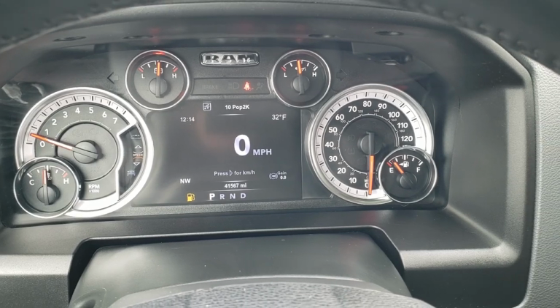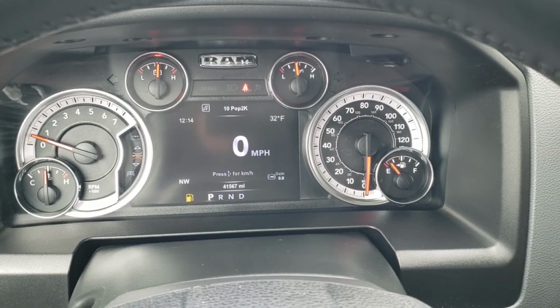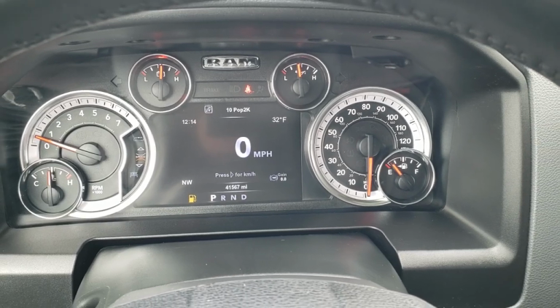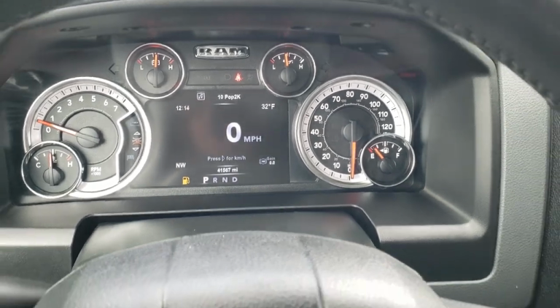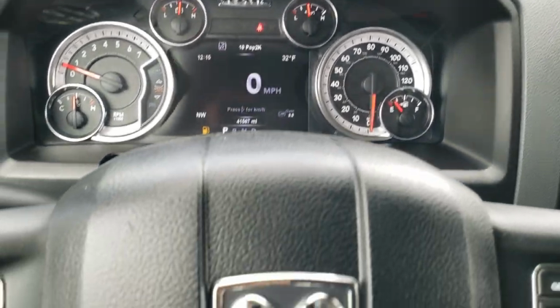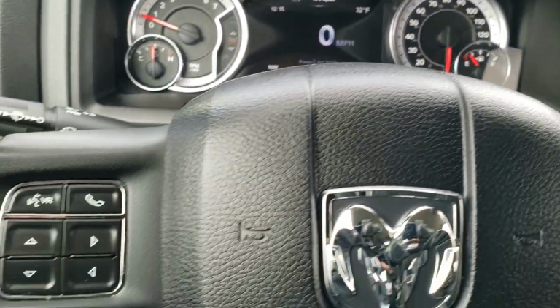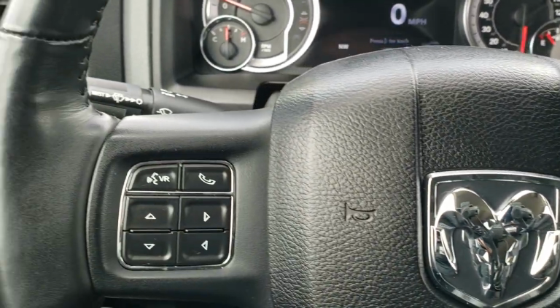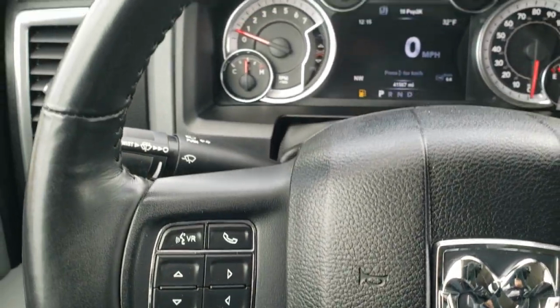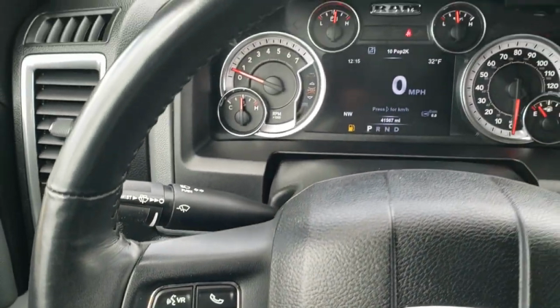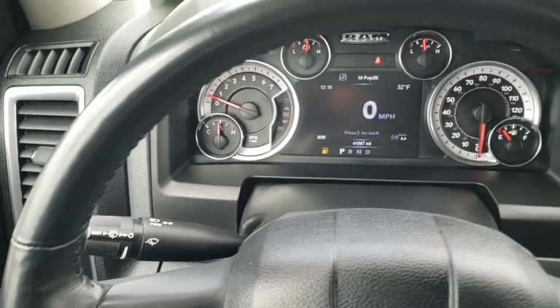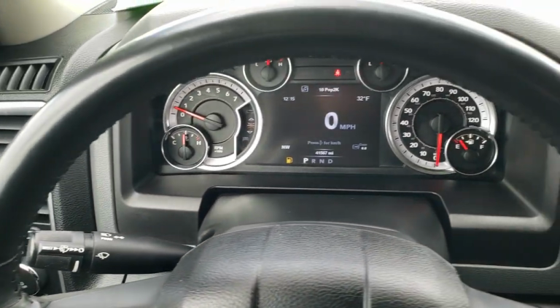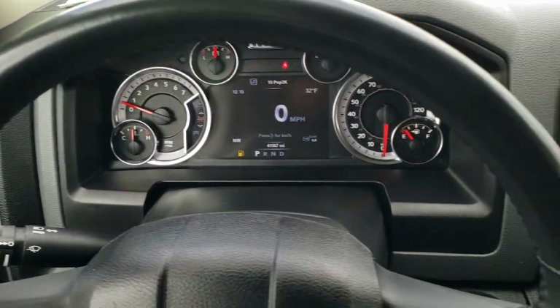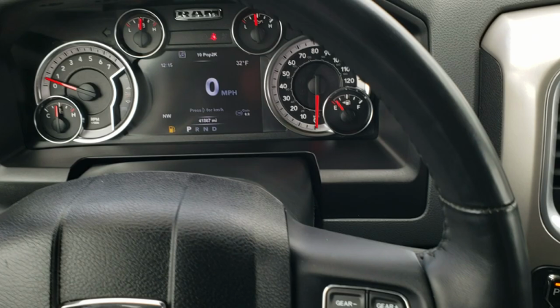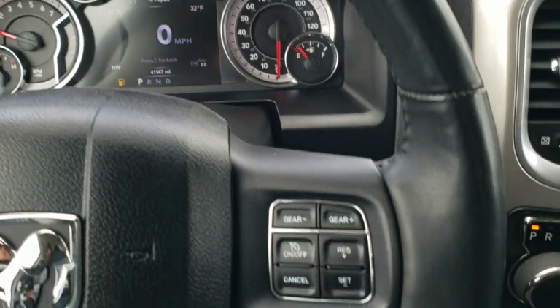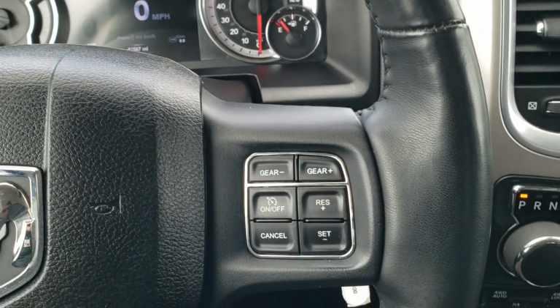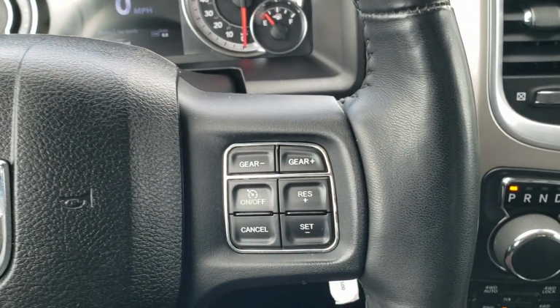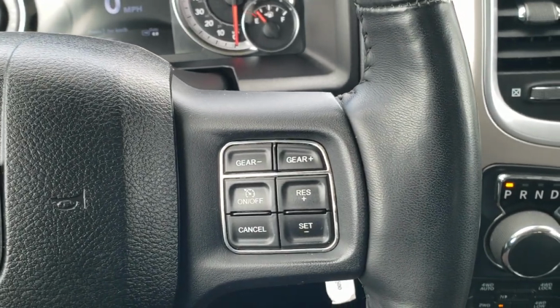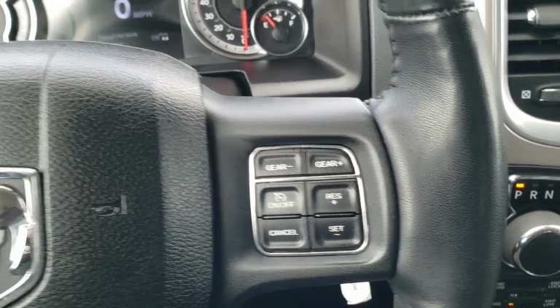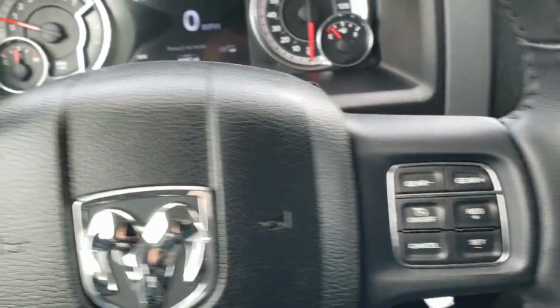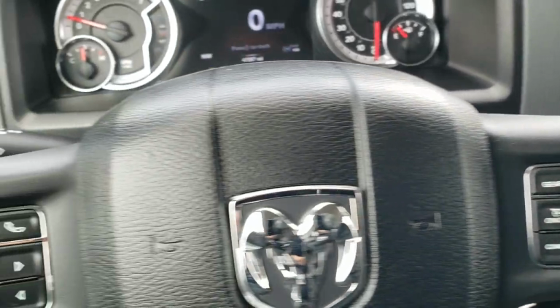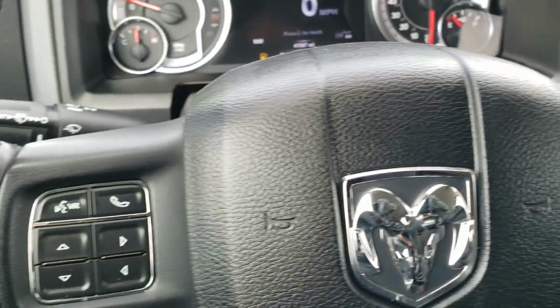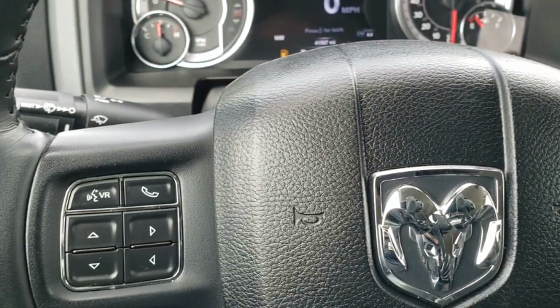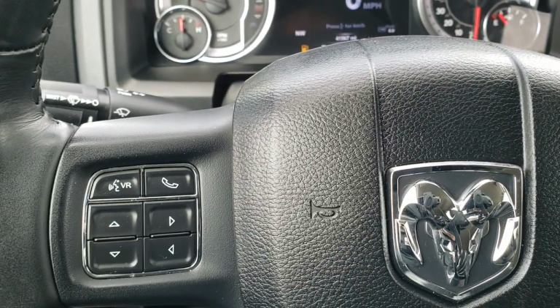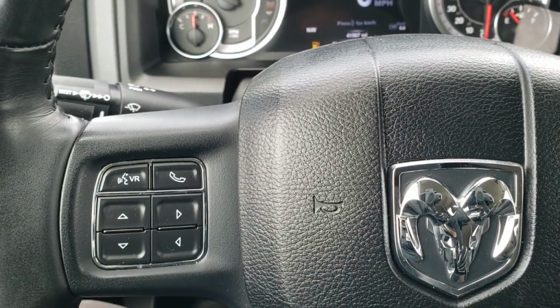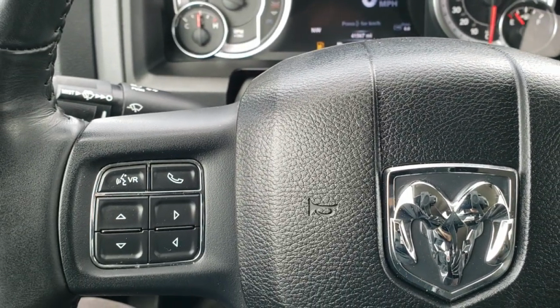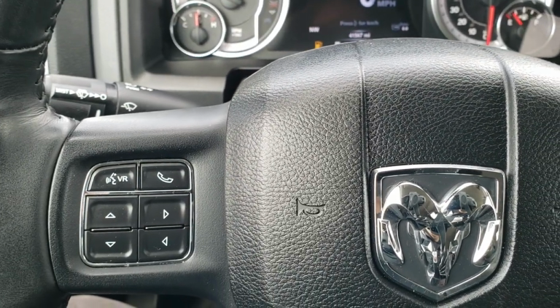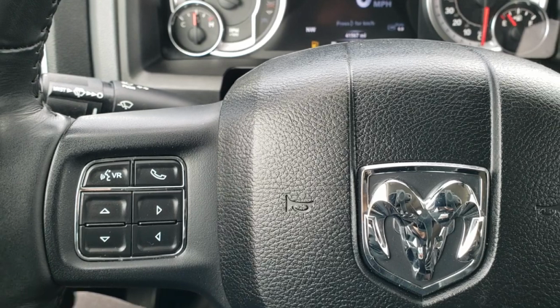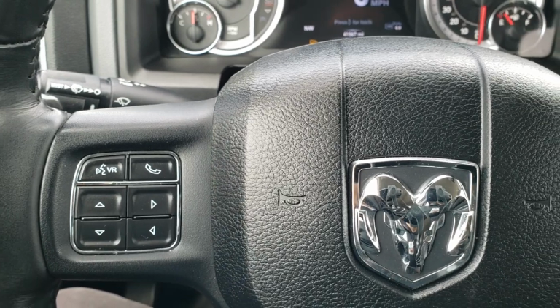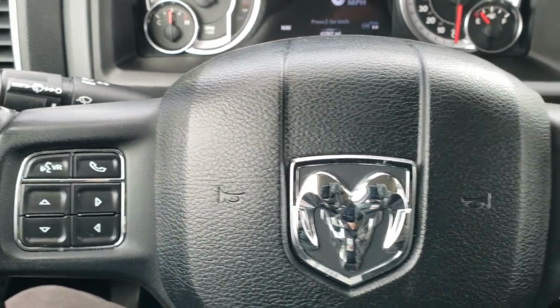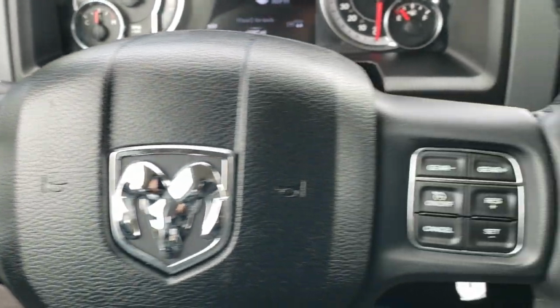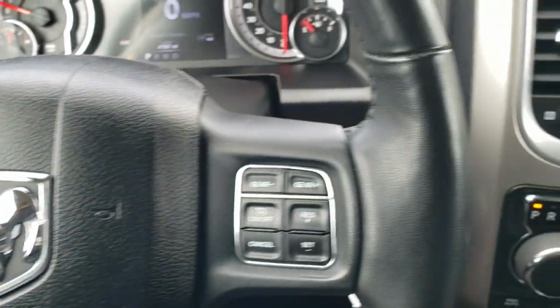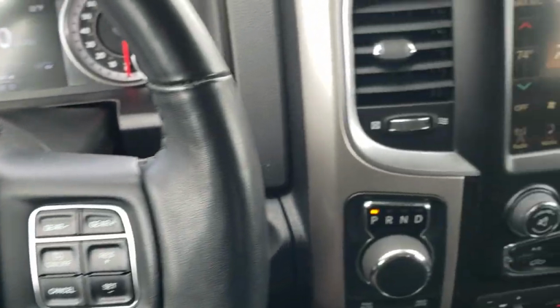The instrument cluster is very nice and clean. You do get the heated leather-wrap steering wheel, cruise controls and gear selector on the right, and Bluetooth and information center controls on the left — and remember you've got those audio controls in the back of the steering wheel.